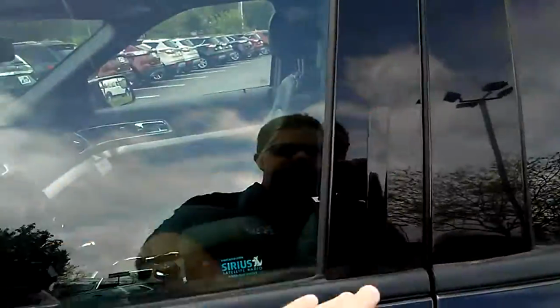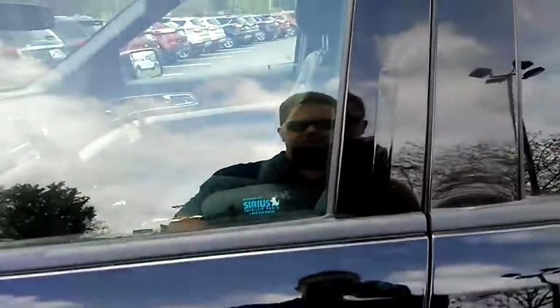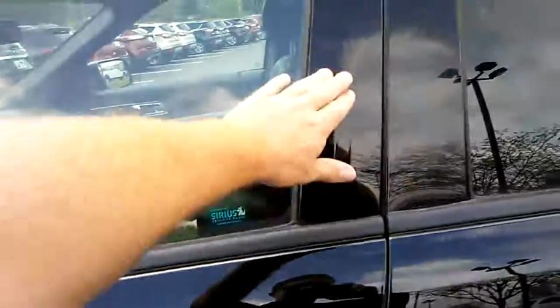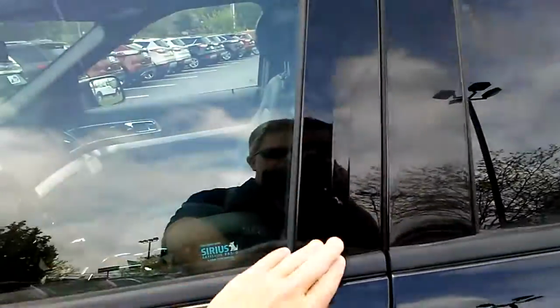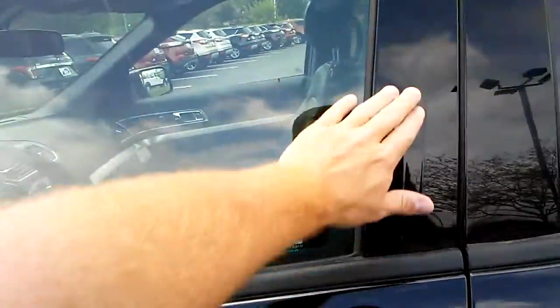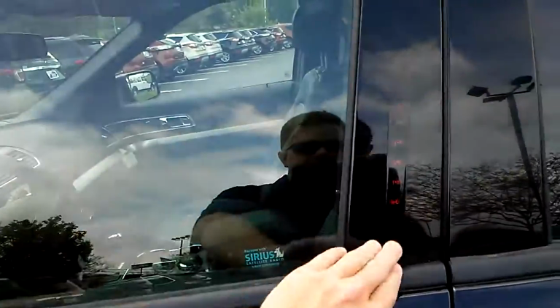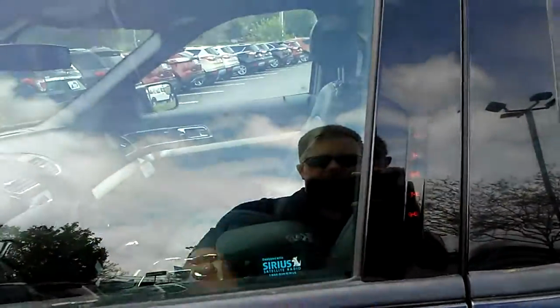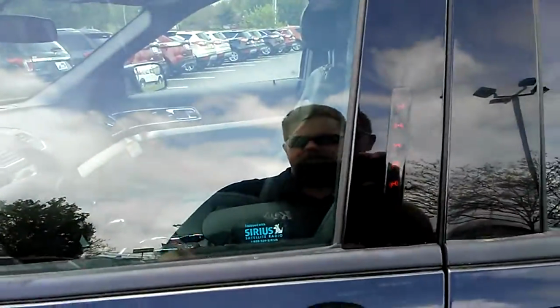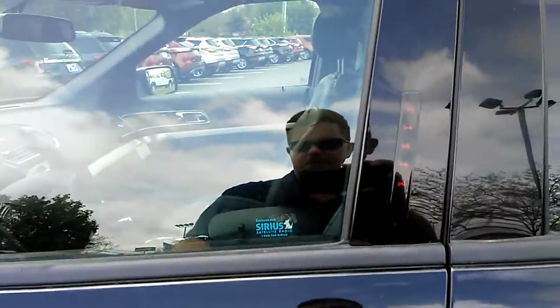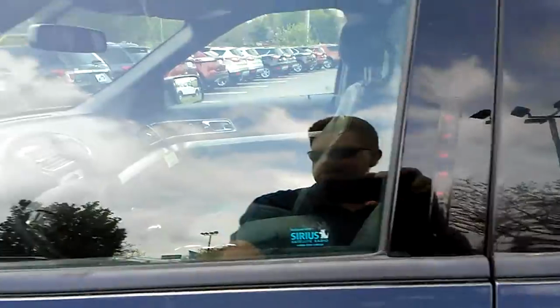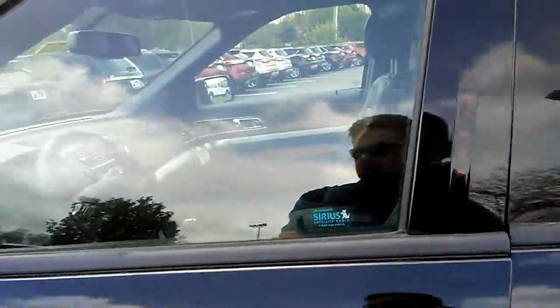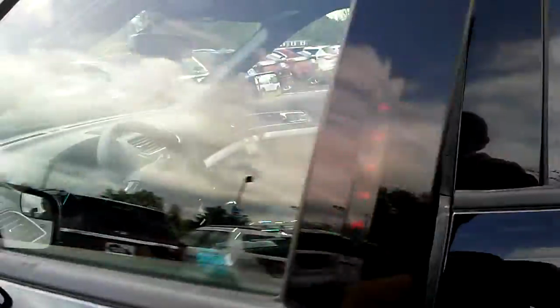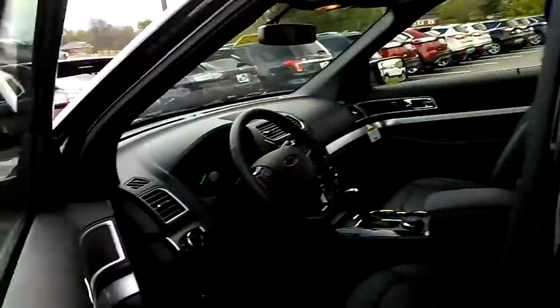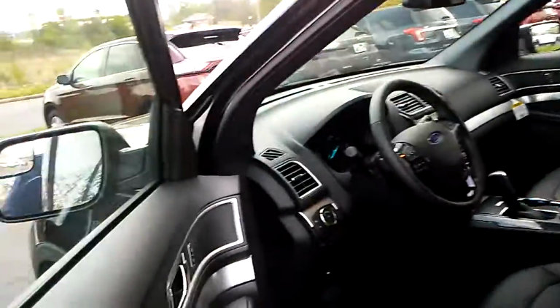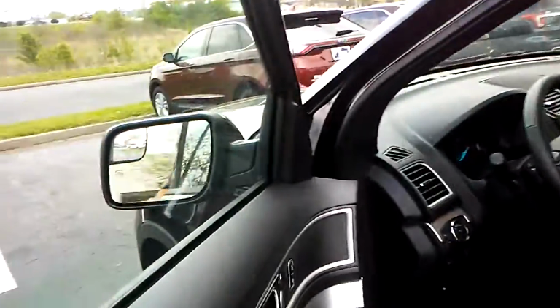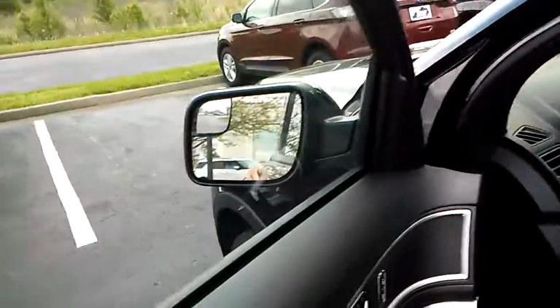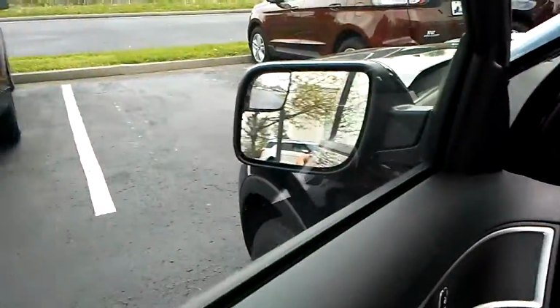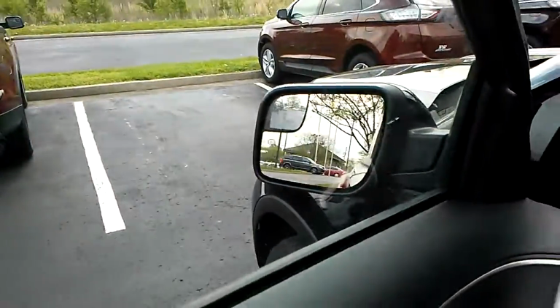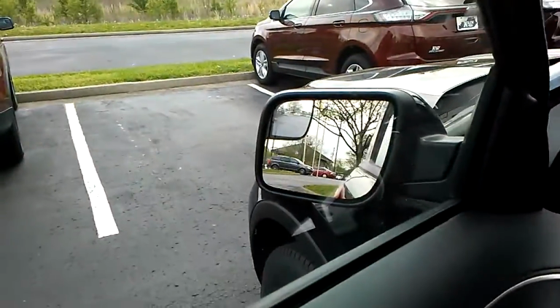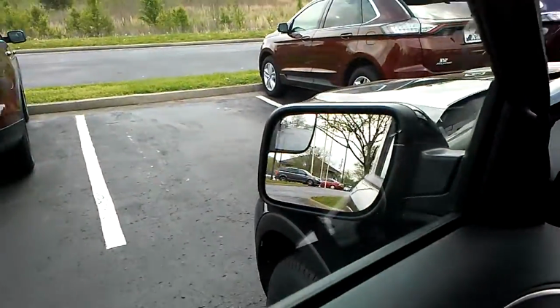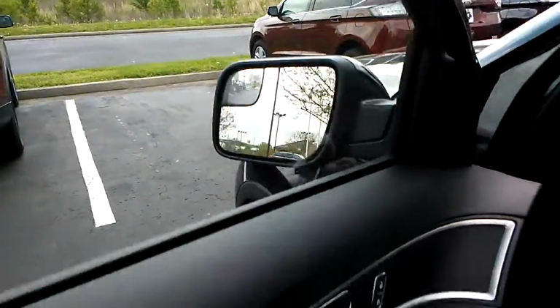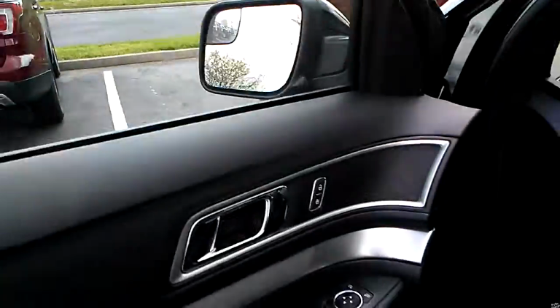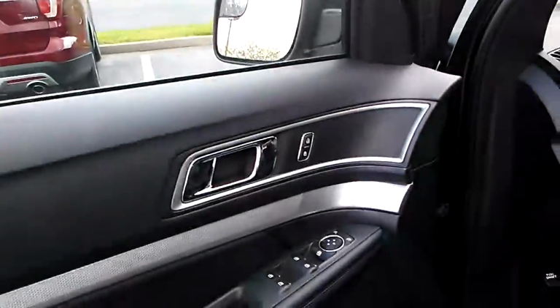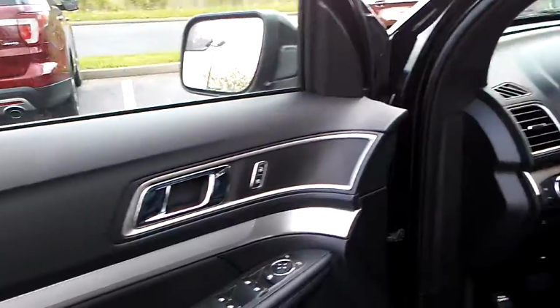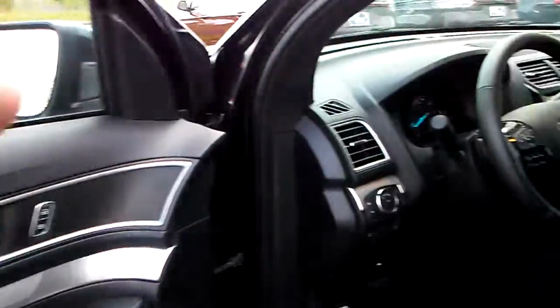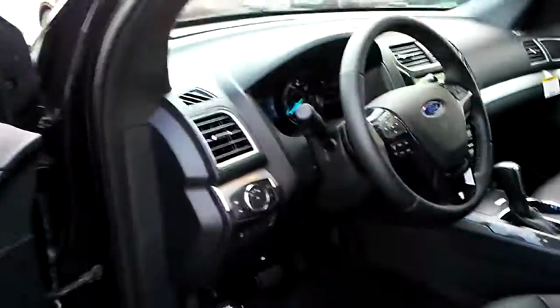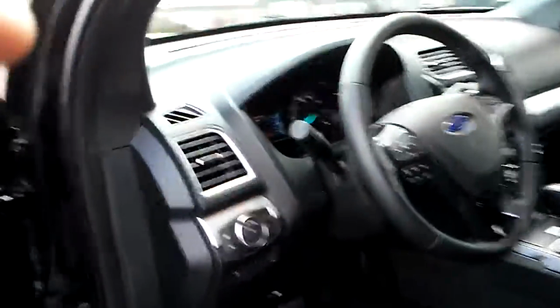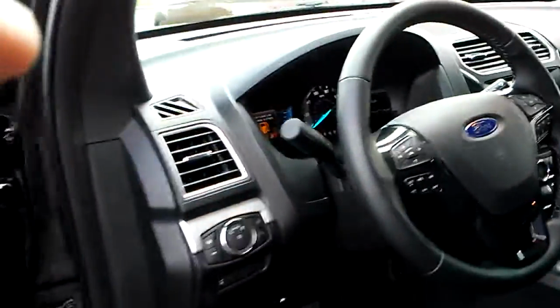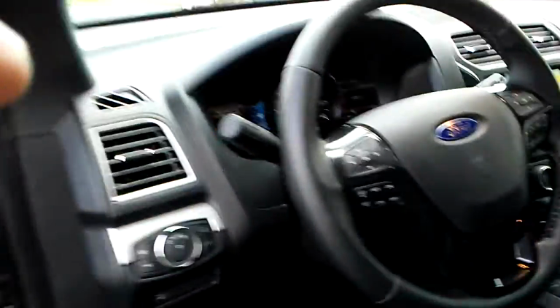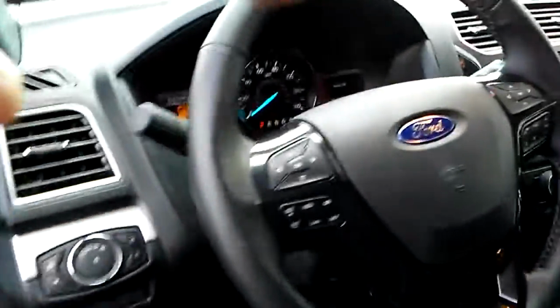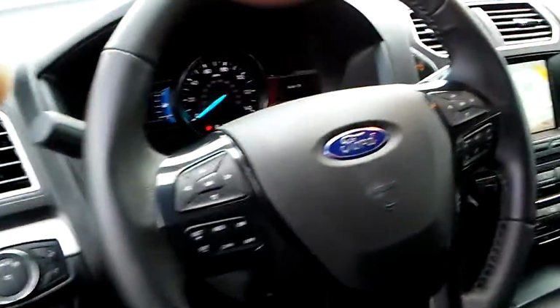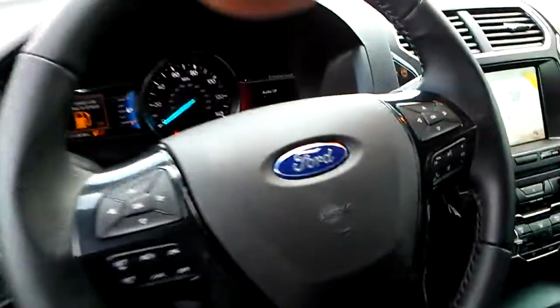It does have the keyless entry pad on it — lock the keys in the car with a 5-digit code. It does have the mirror with the small mirror, the blind spot mirror. Power windows, locks and mirrors, automatic headlights, cruise control.